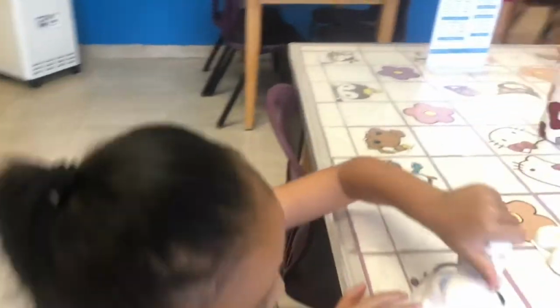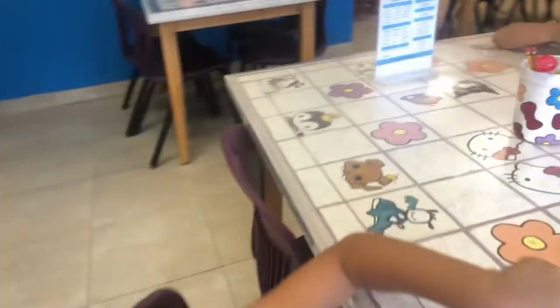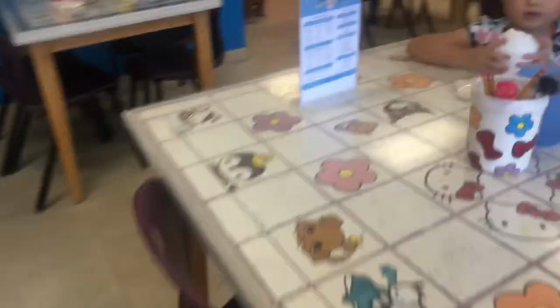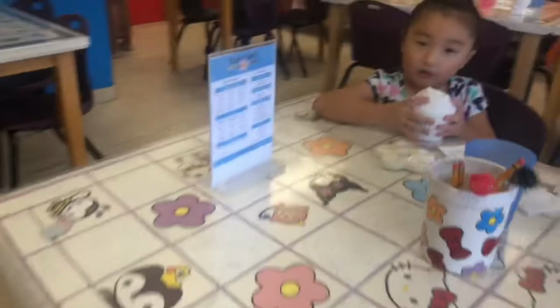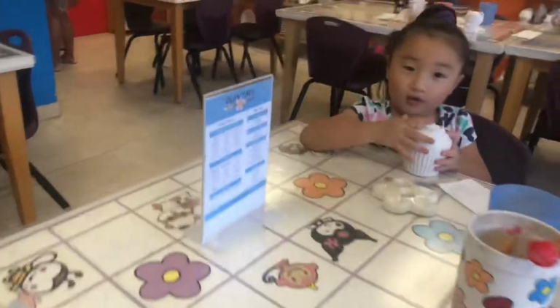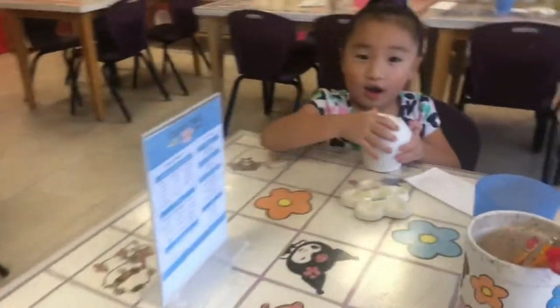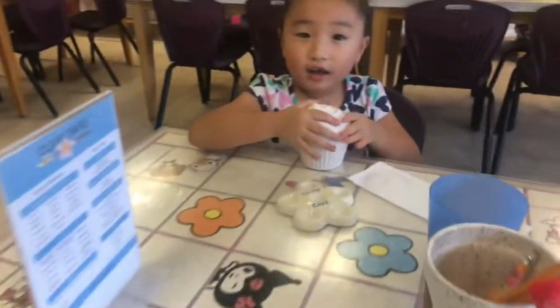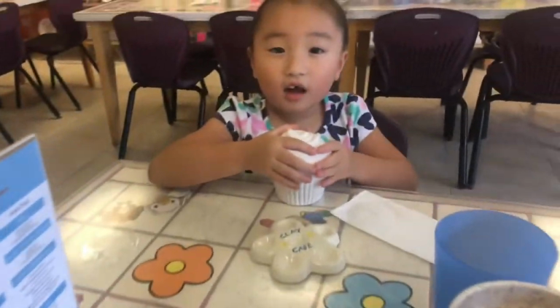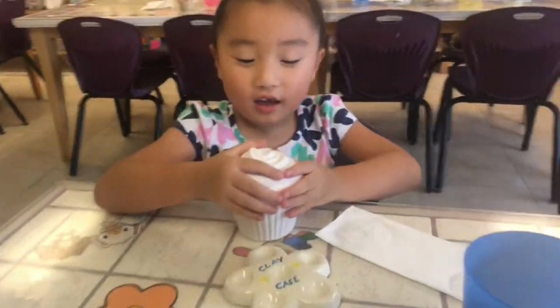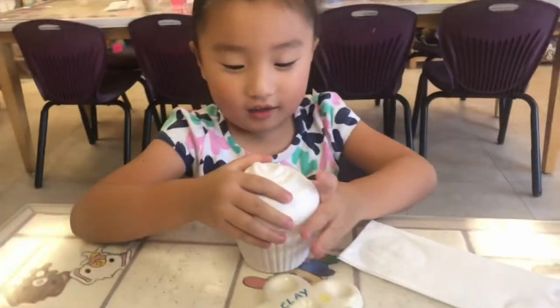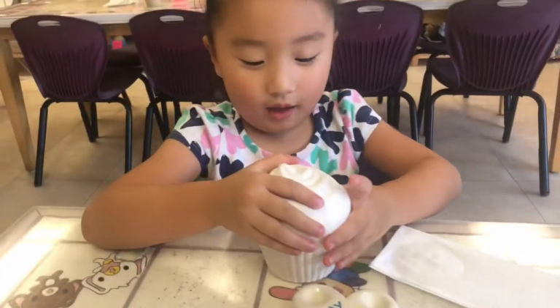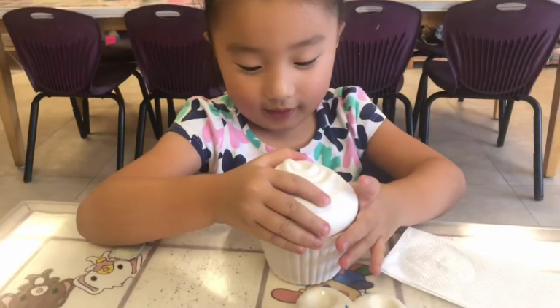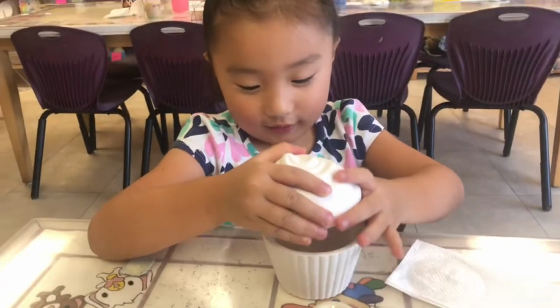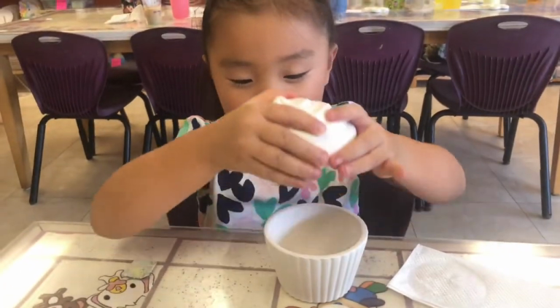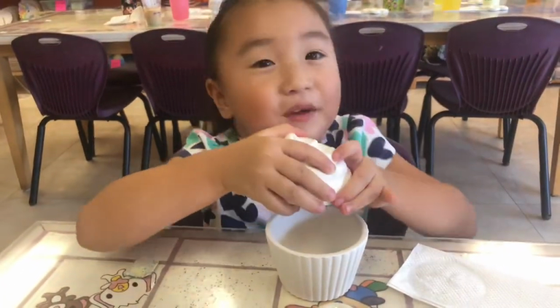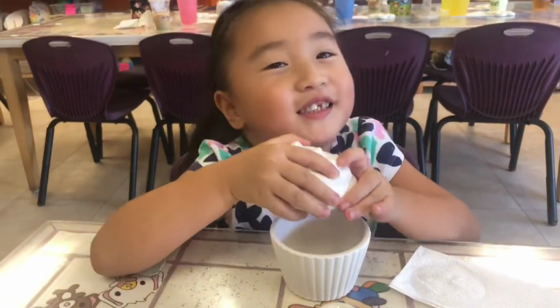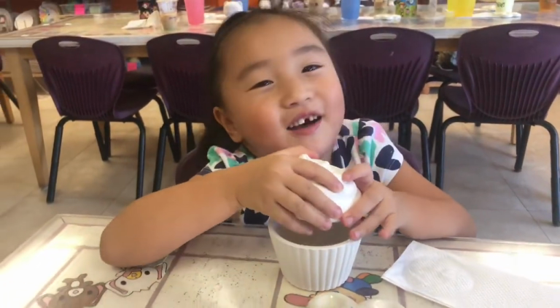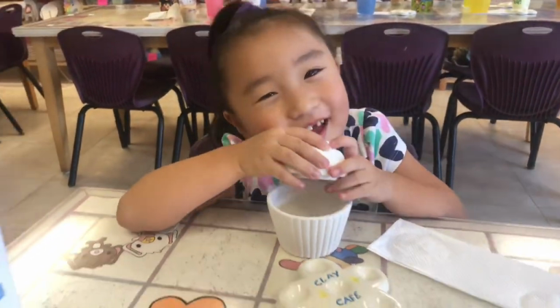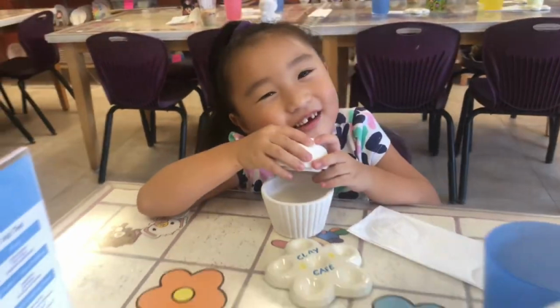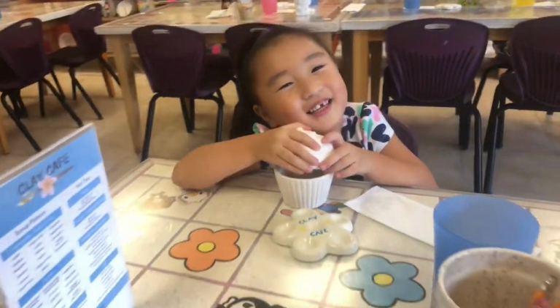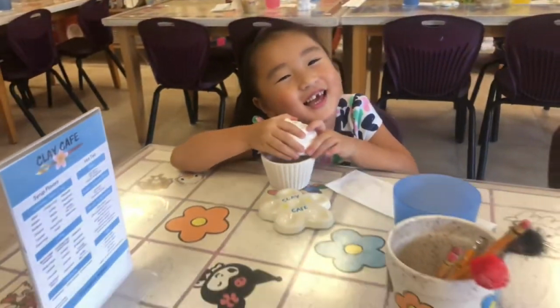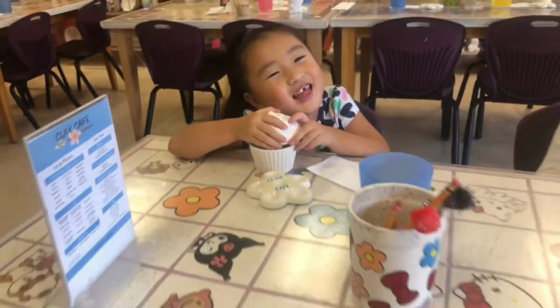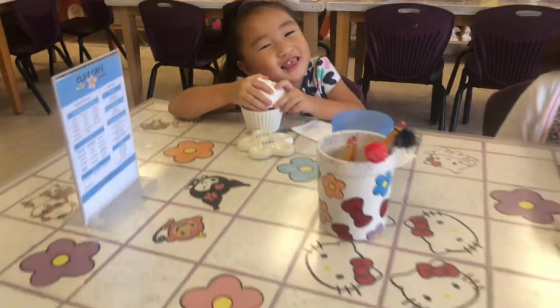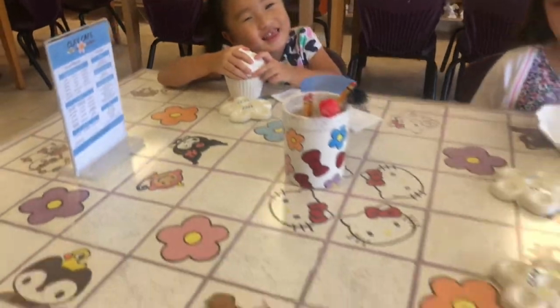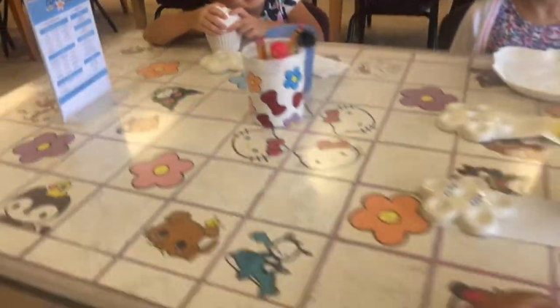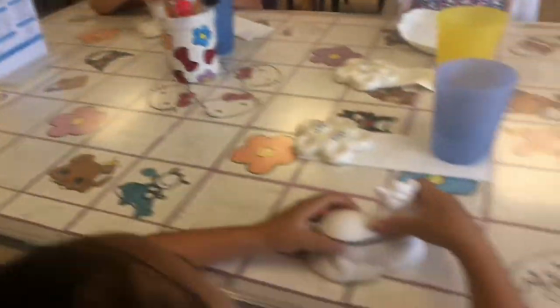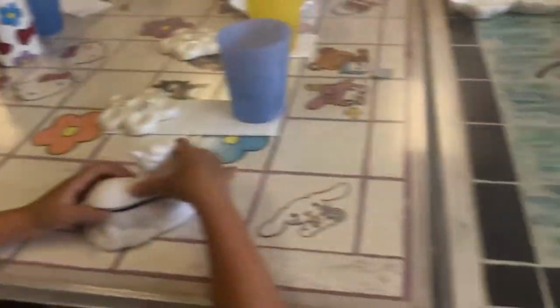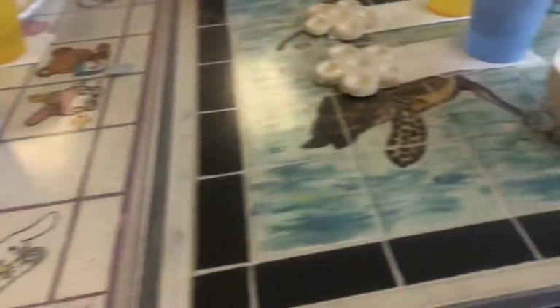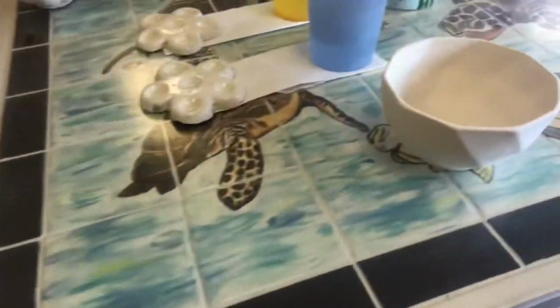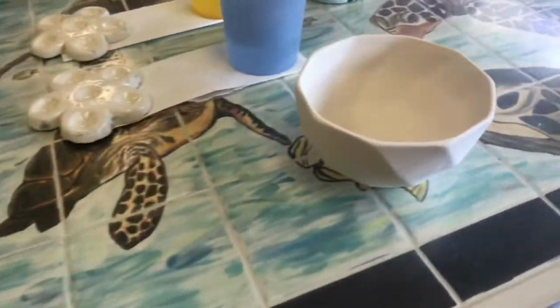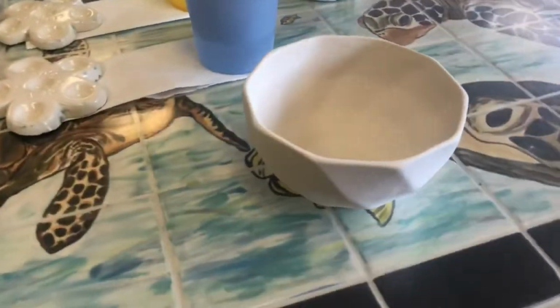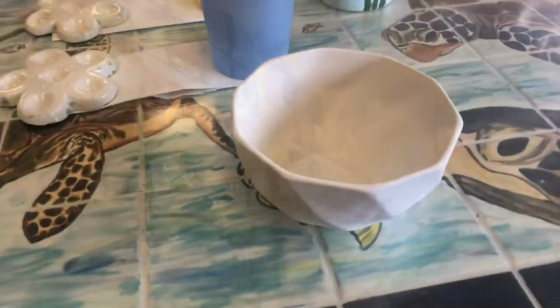Chloe, what are you going to eat? I got a cupcake that opens. Yummy. I want to eat it. You're going to eat it. No, you can't eat it. It's a simple bowl.